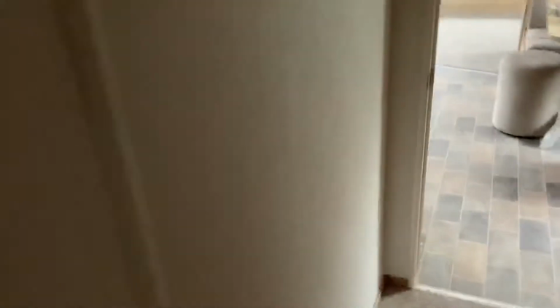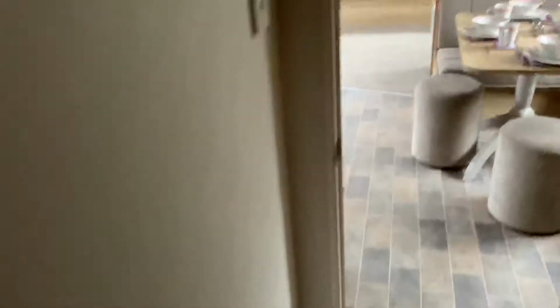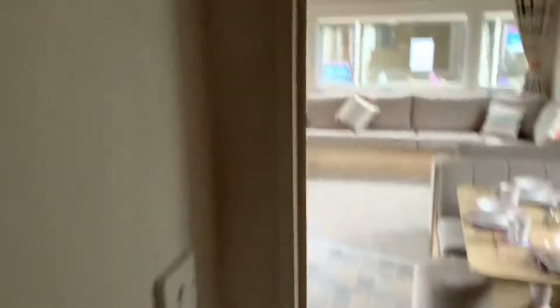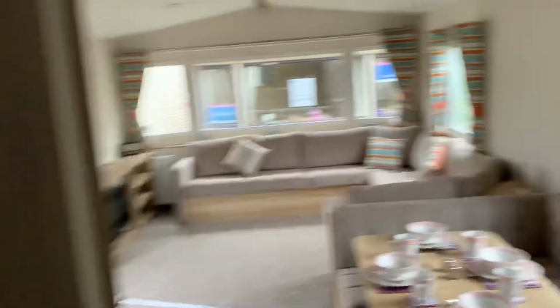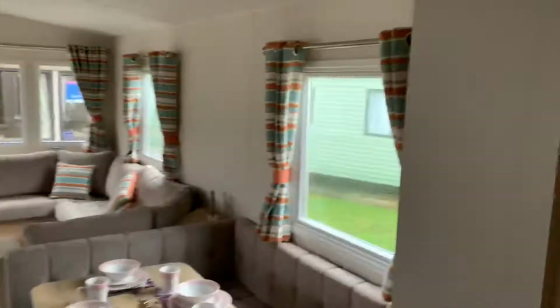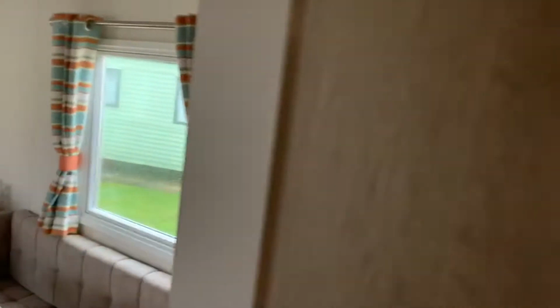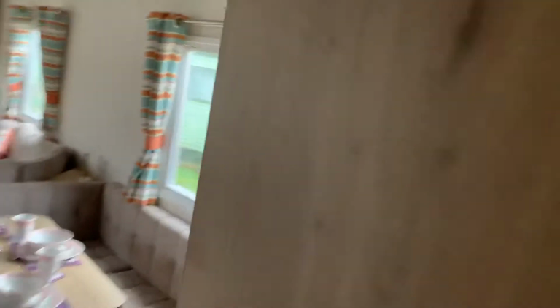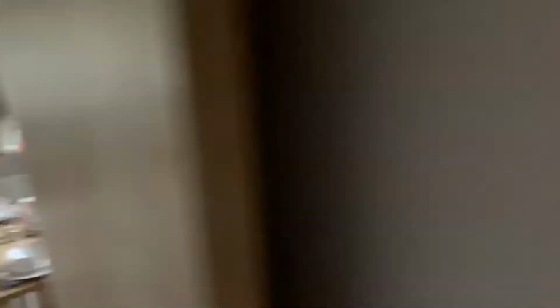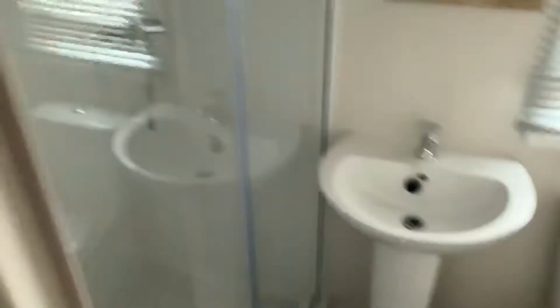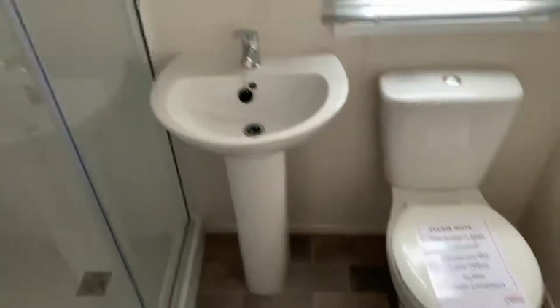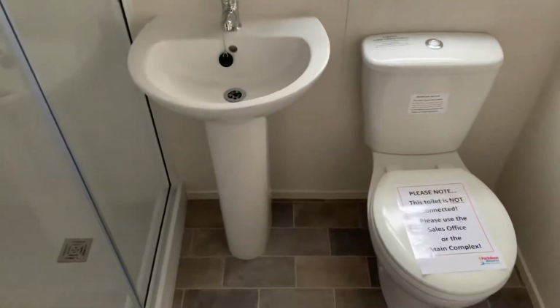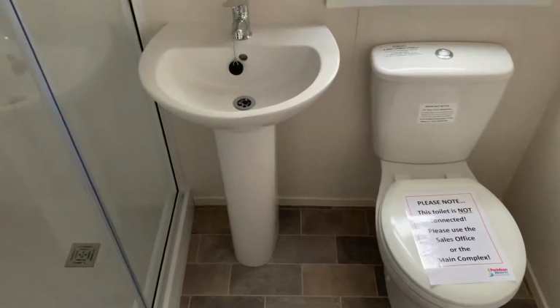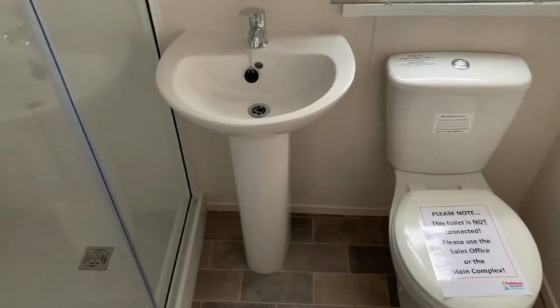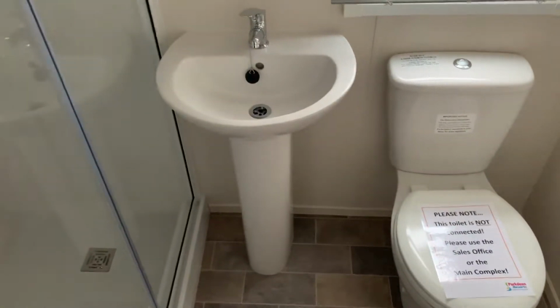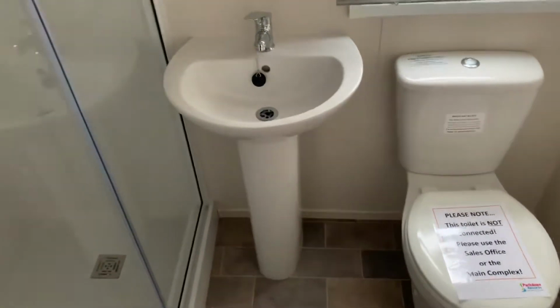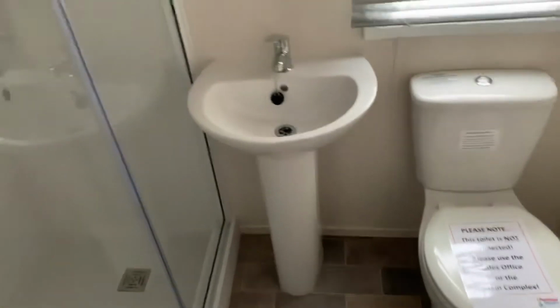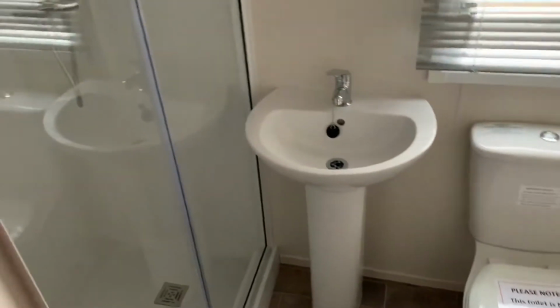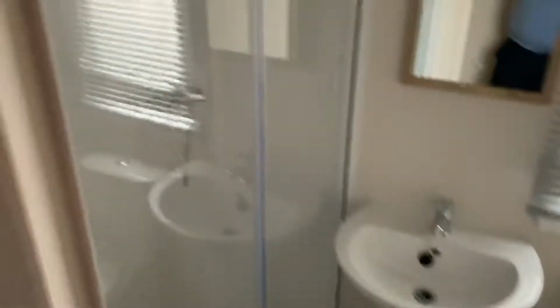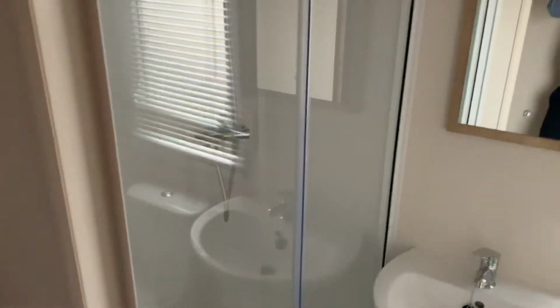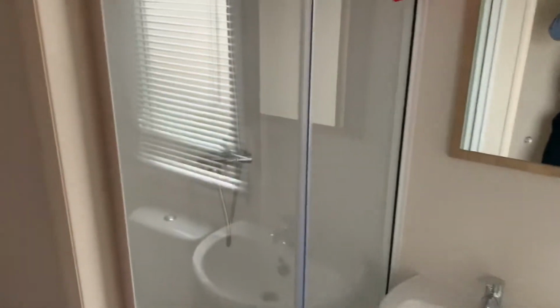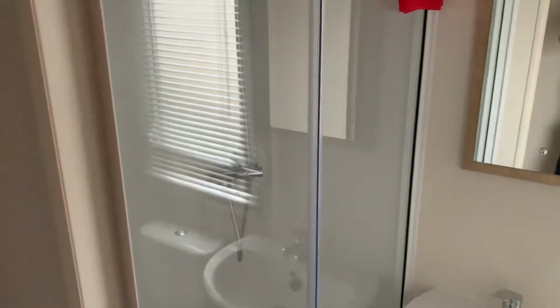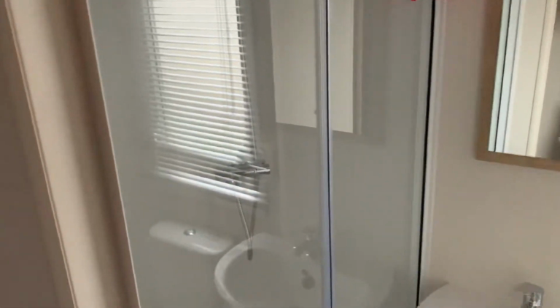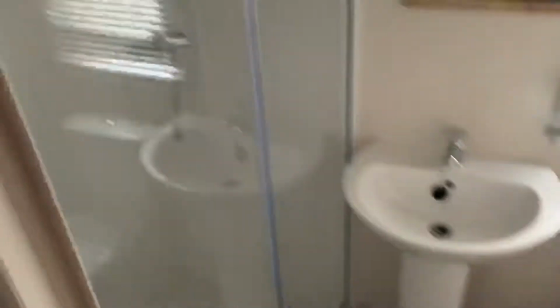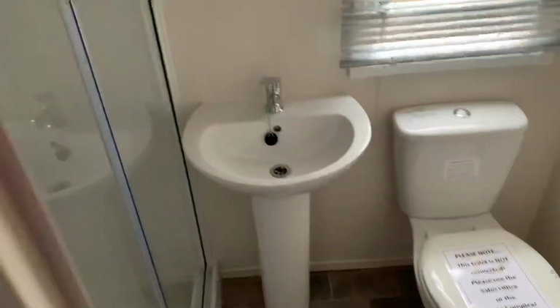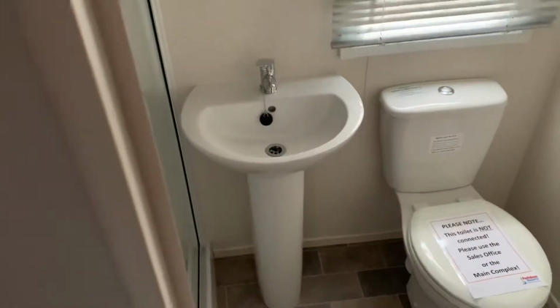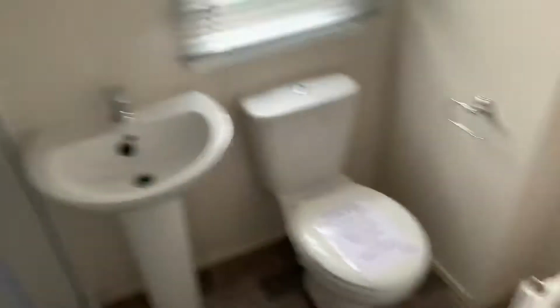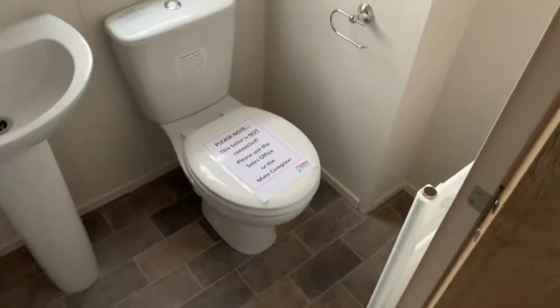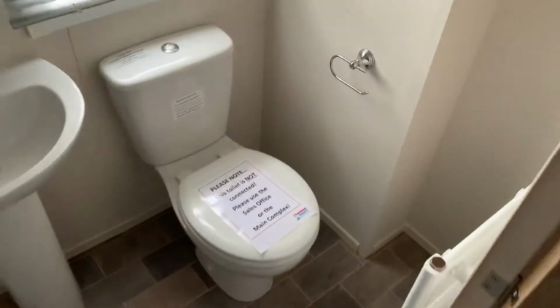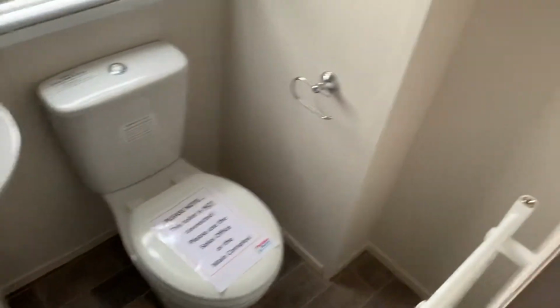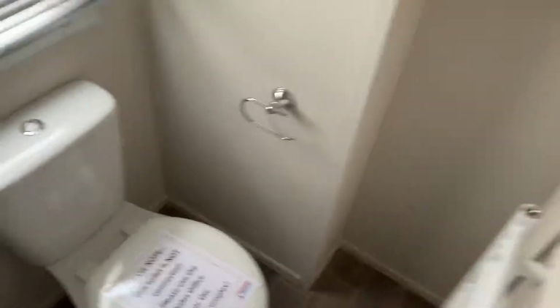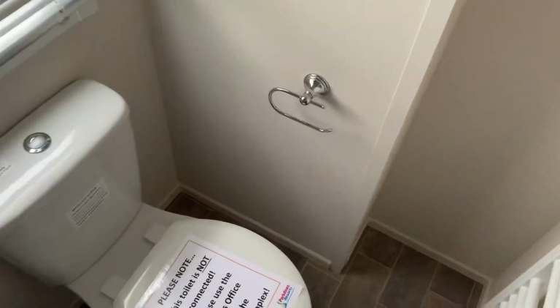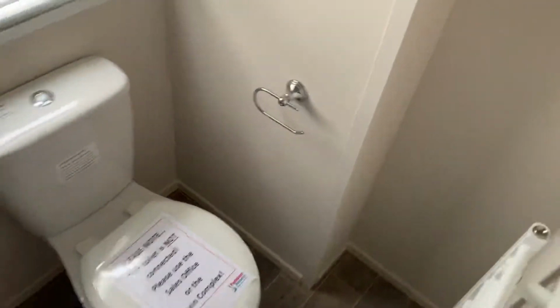The last piece of the puzzle in our video presentation is the master bathroom. As well as the en suite in the master bedroom, you do have this nice big walk-in shower cubicle, wash basin, toilet, and towel rail in there as well.